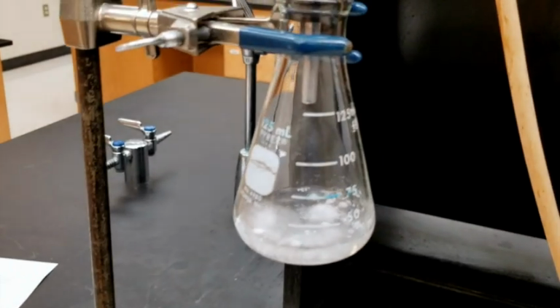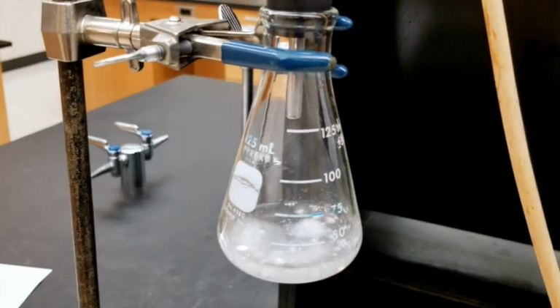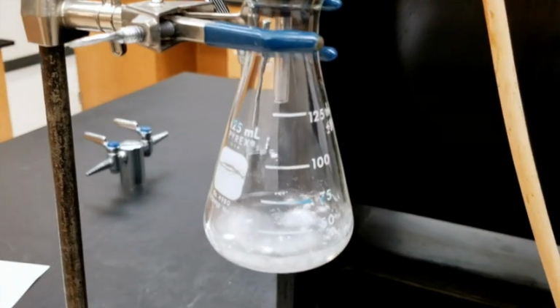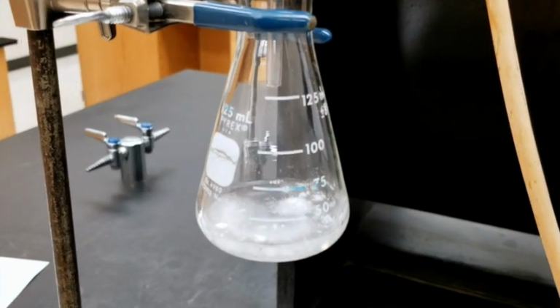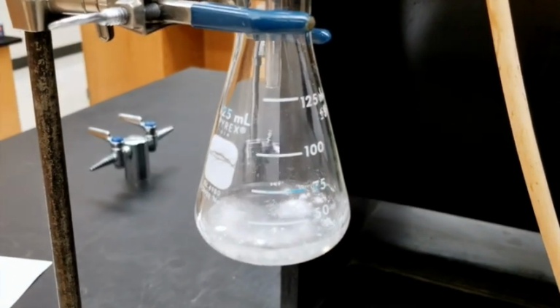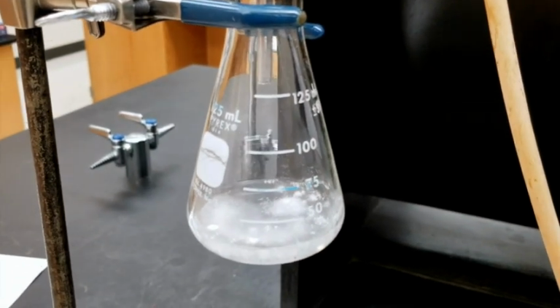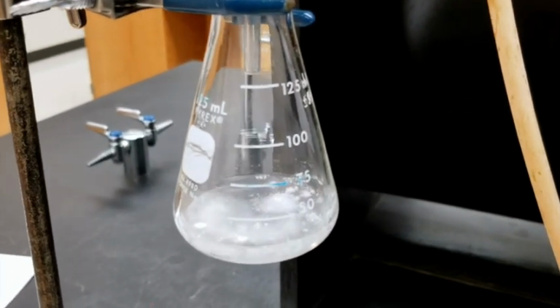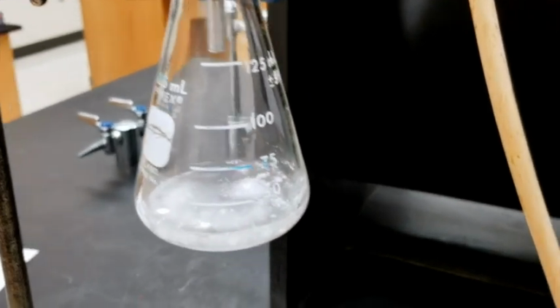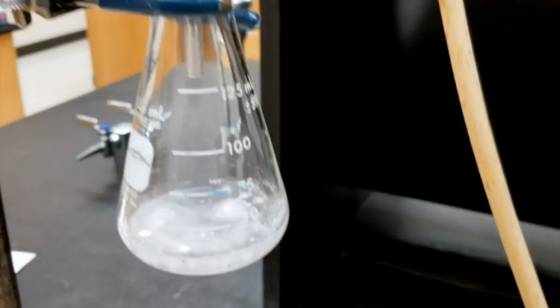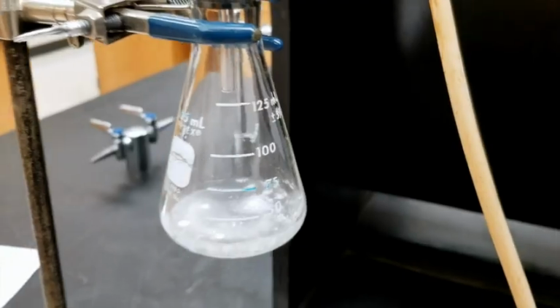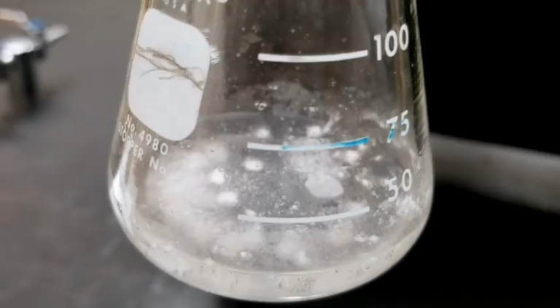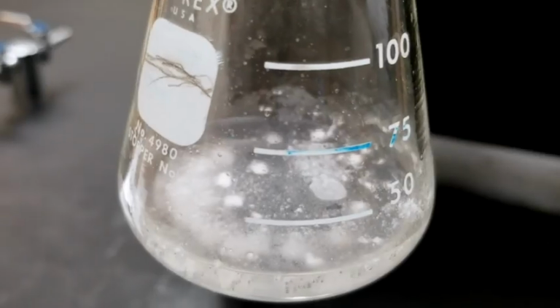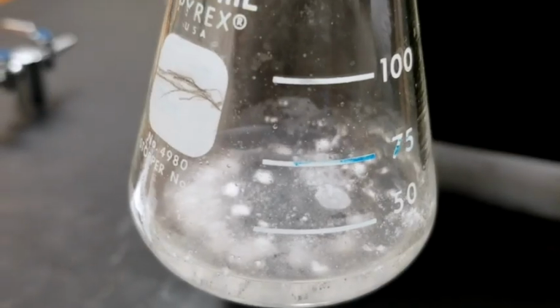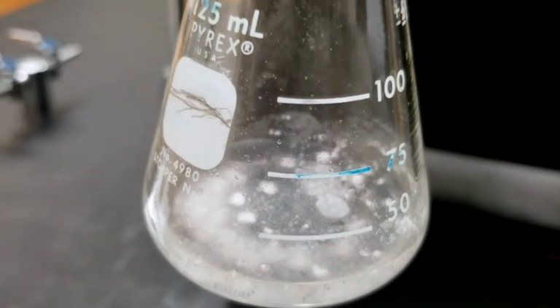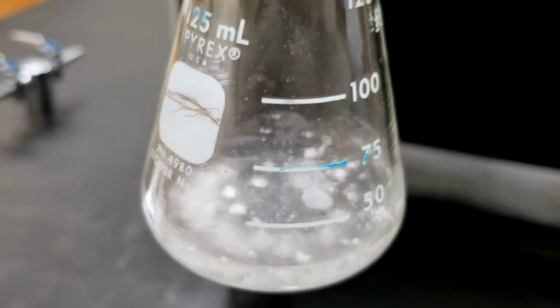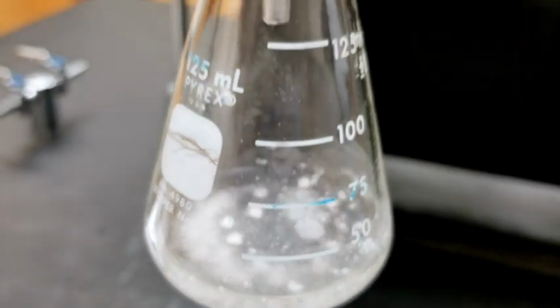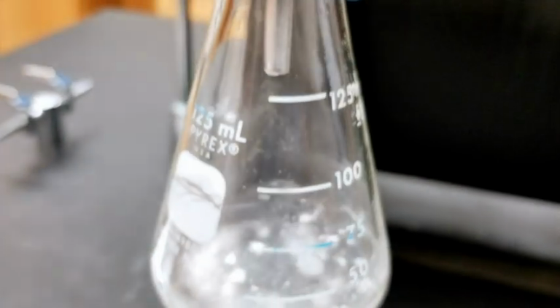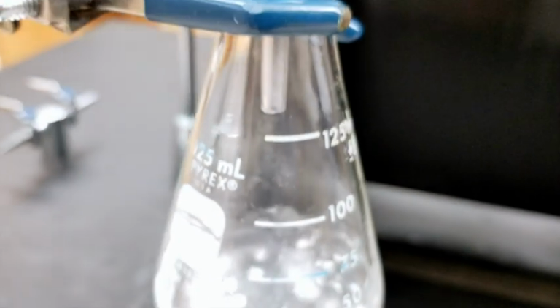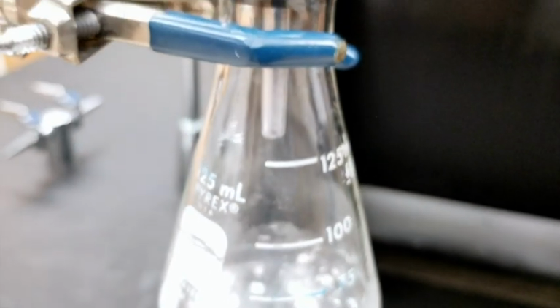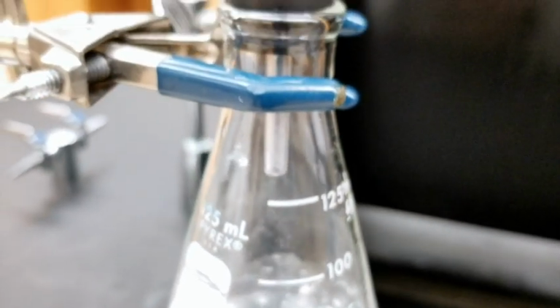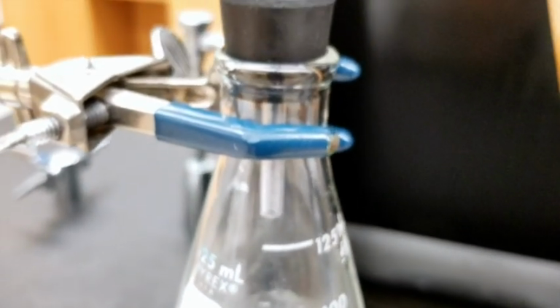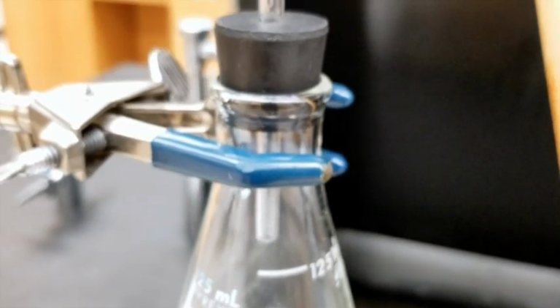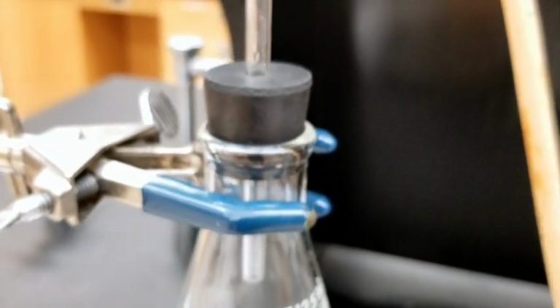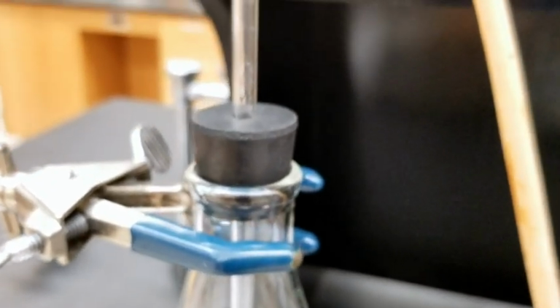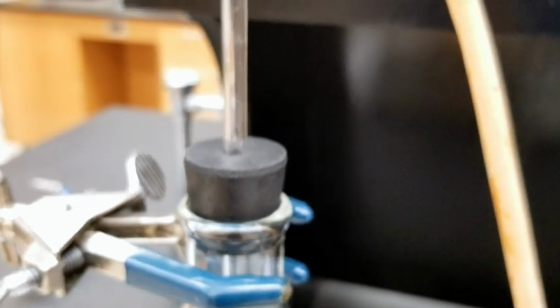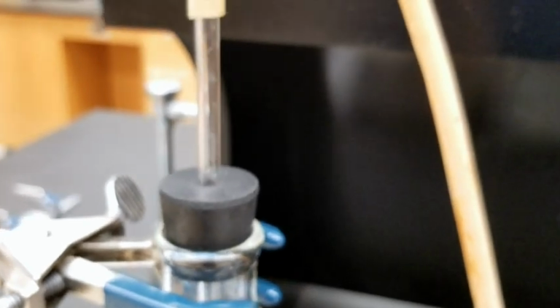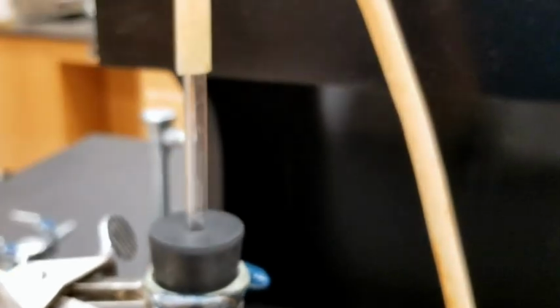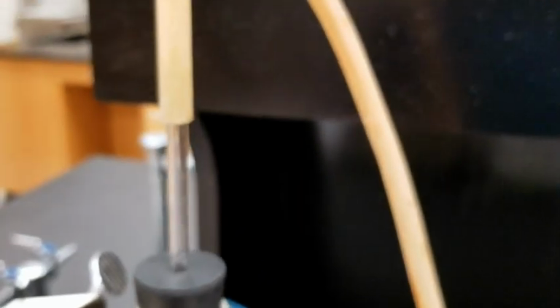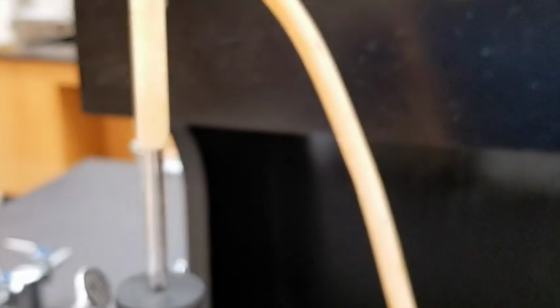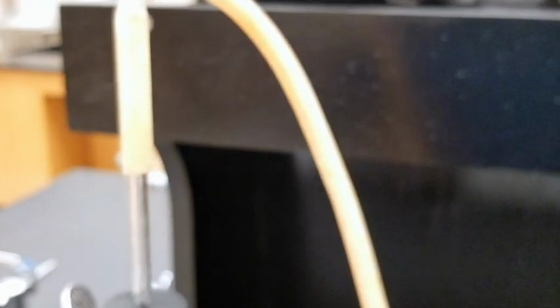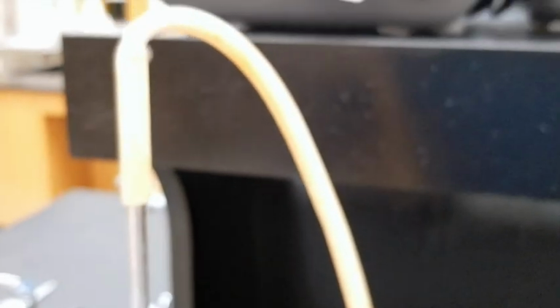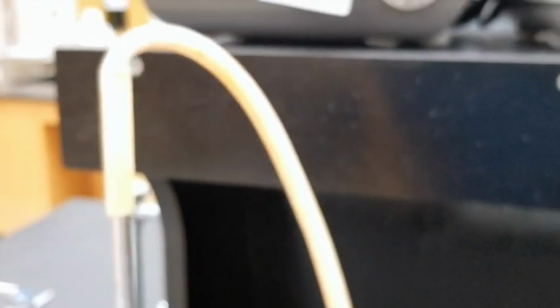Drop all the pieces of the tablet and all the powder into the Erlenmeyer flask that has the hydrochloric acid, and immediately seal this container with your rubber stopper and the gas tubing.